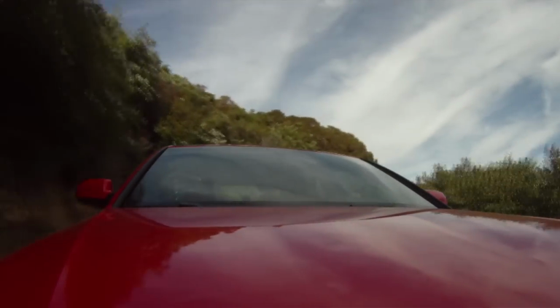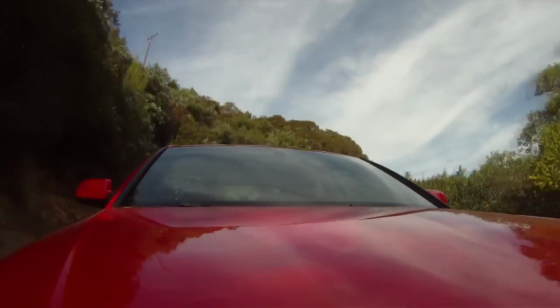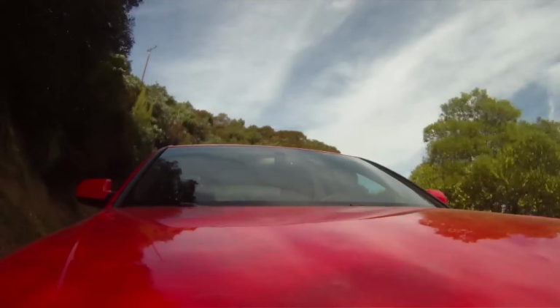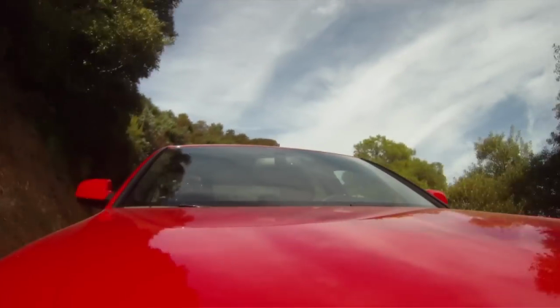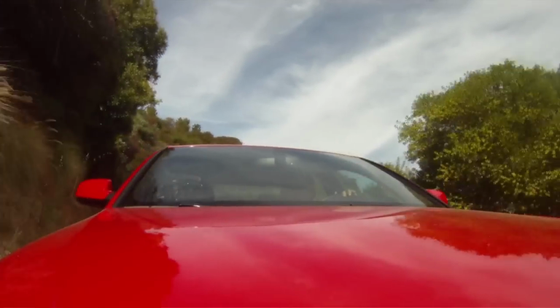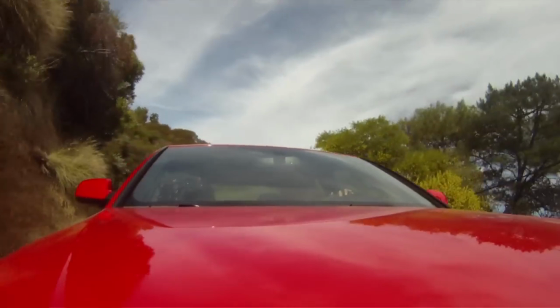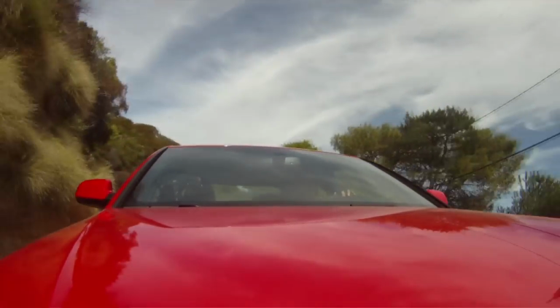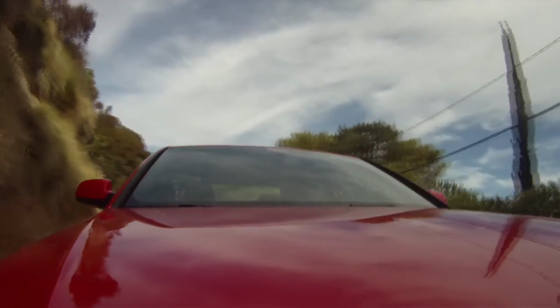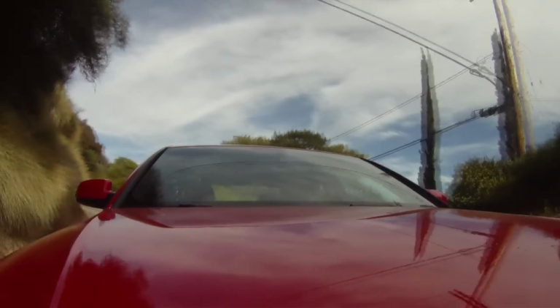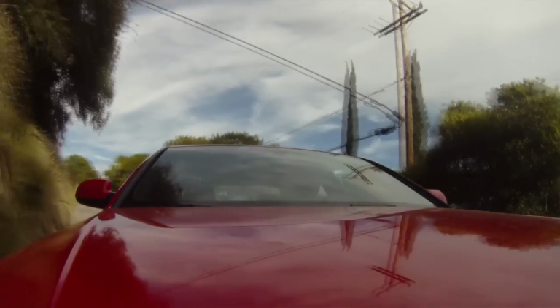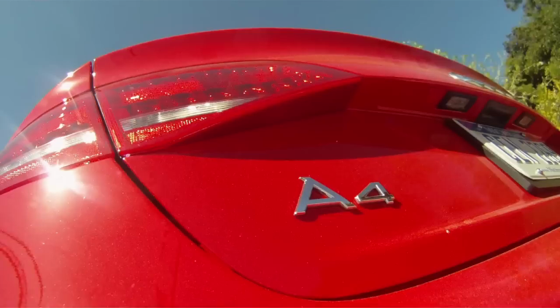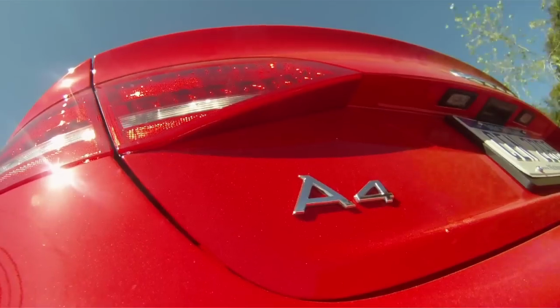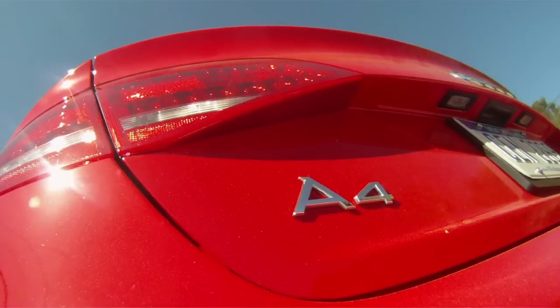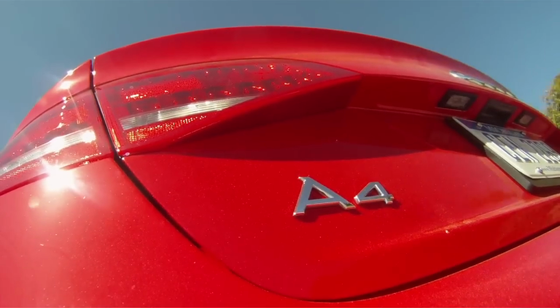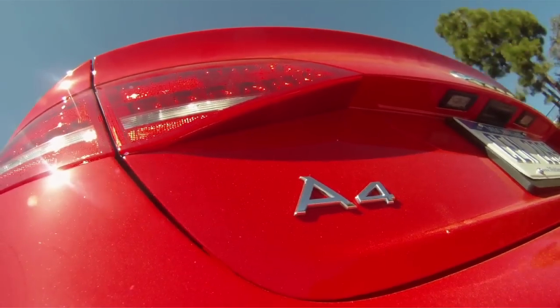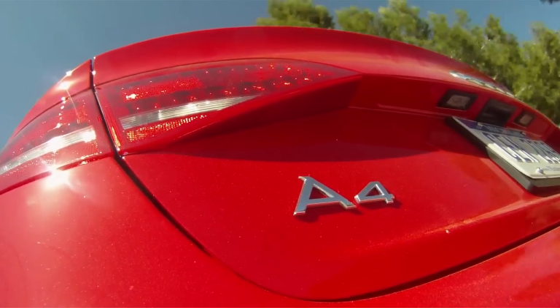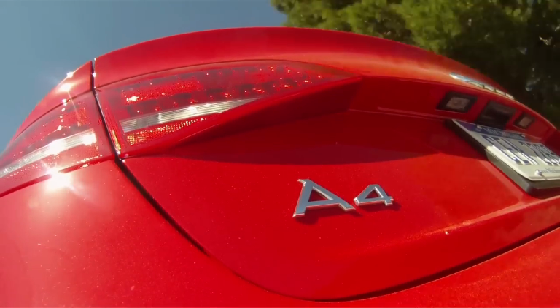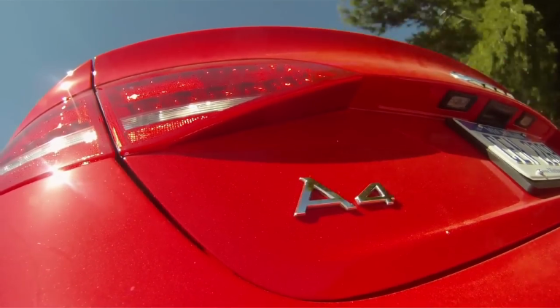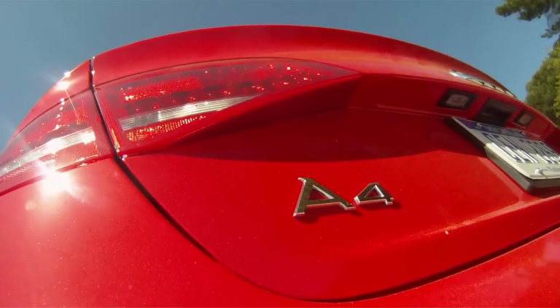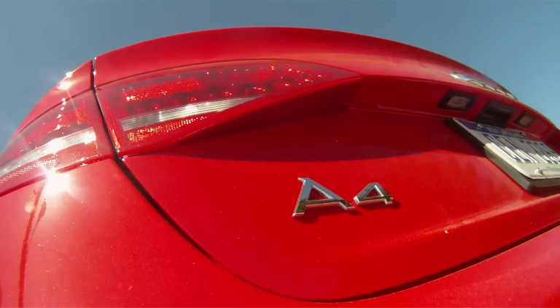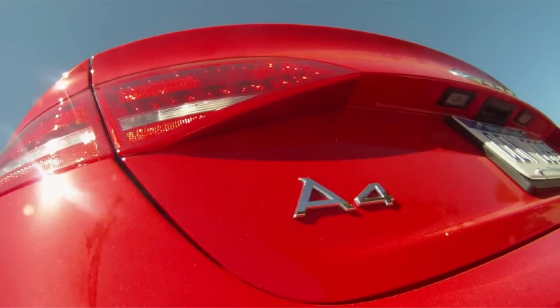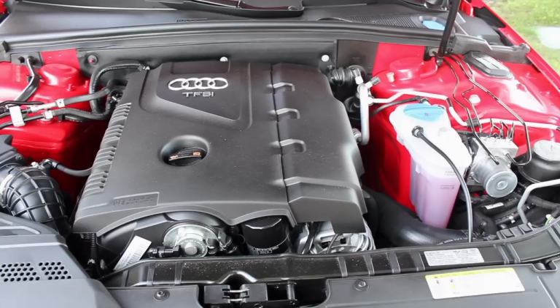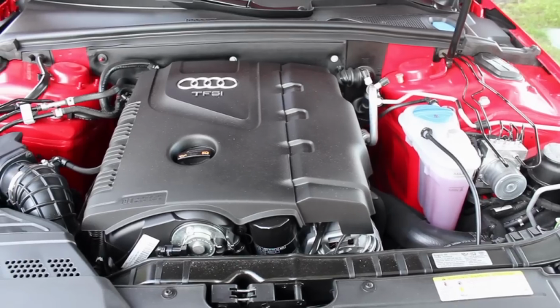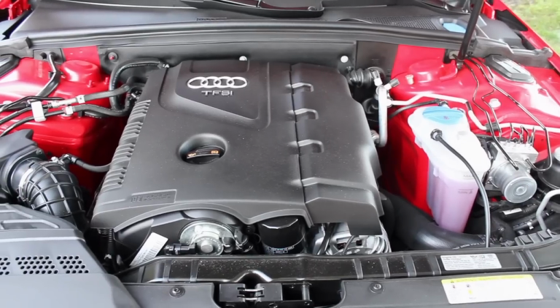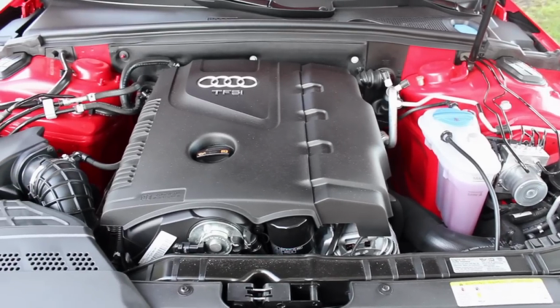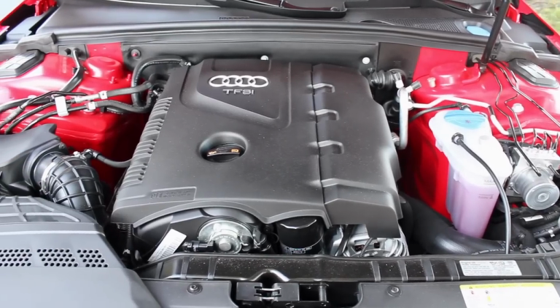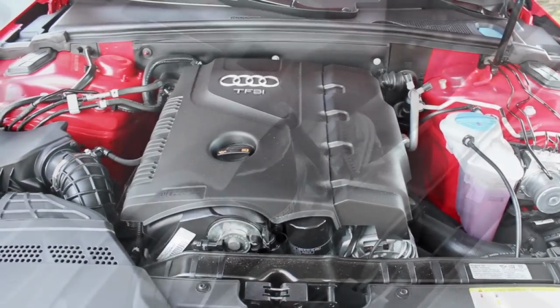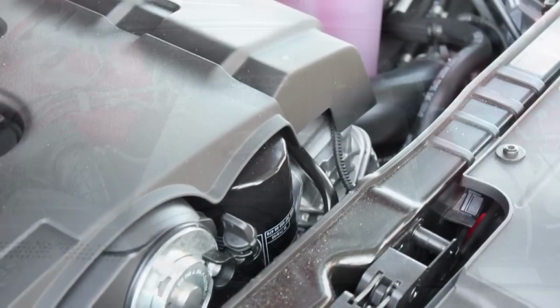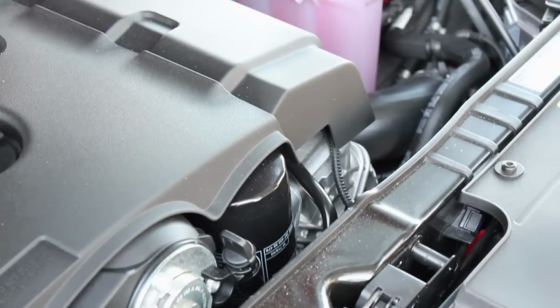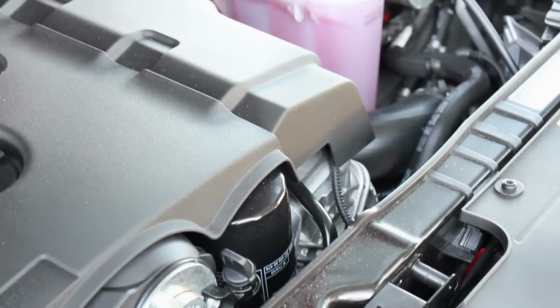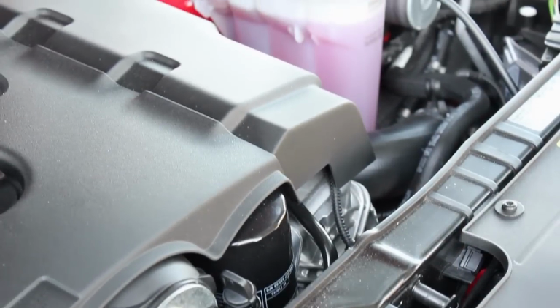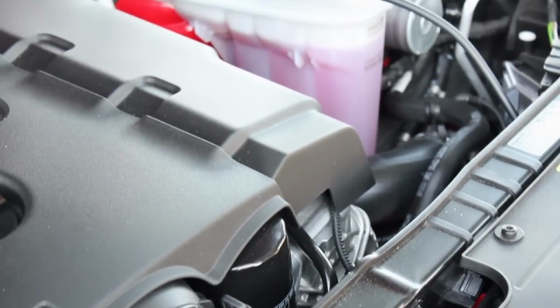On a back-road drive, the A4 can easily match the pace of a WRX despite being down on horsepower. The low torque peak pairs well with the Quattro system to make up for the lack of high-end horsepower.